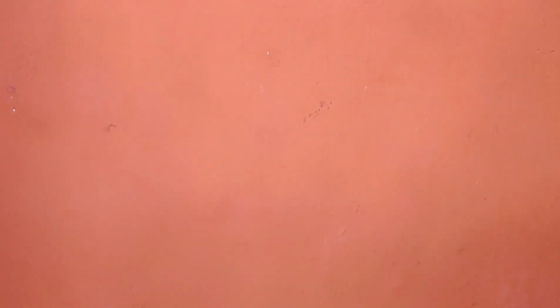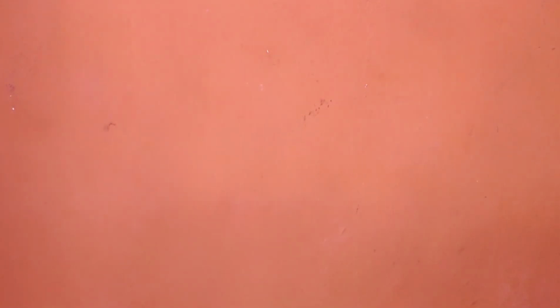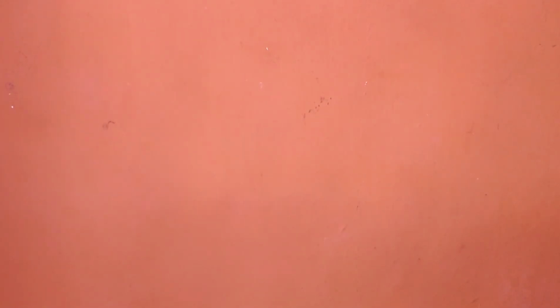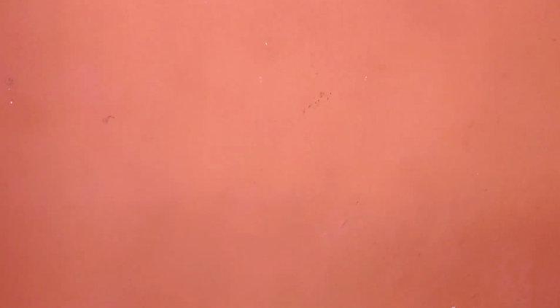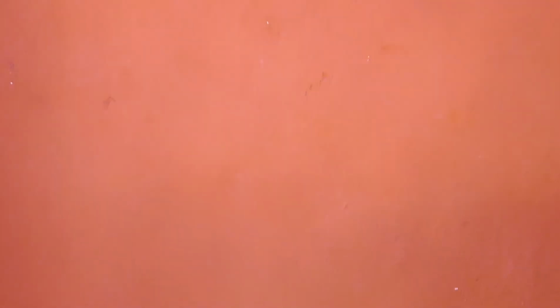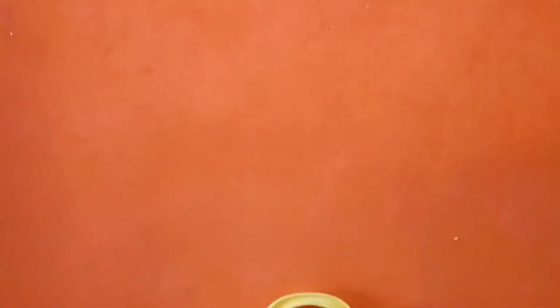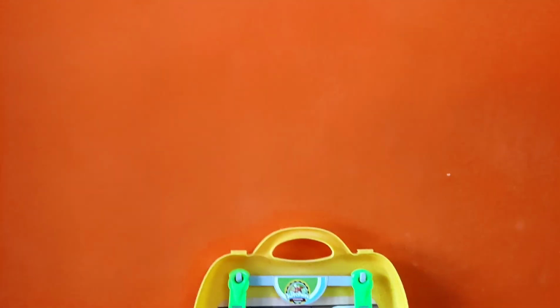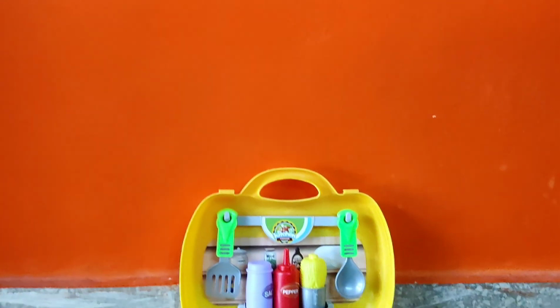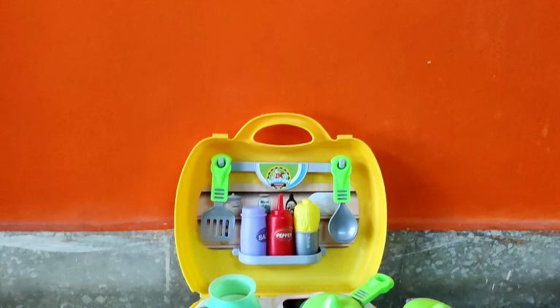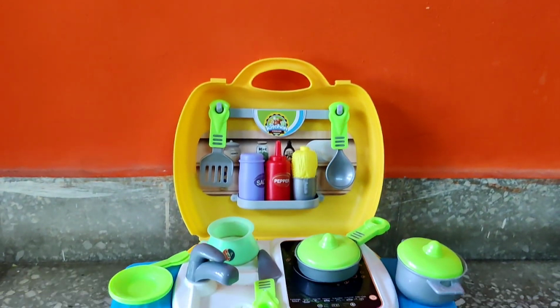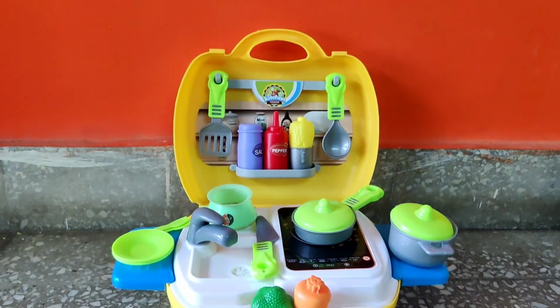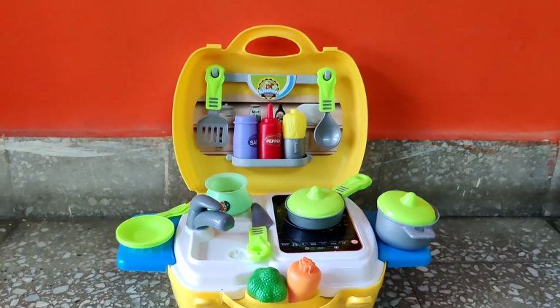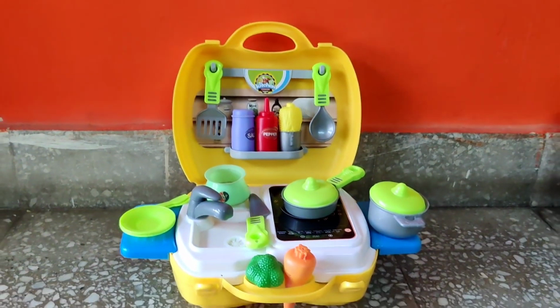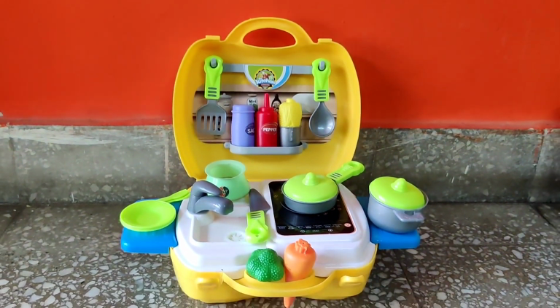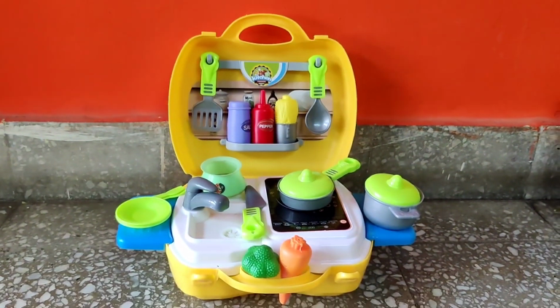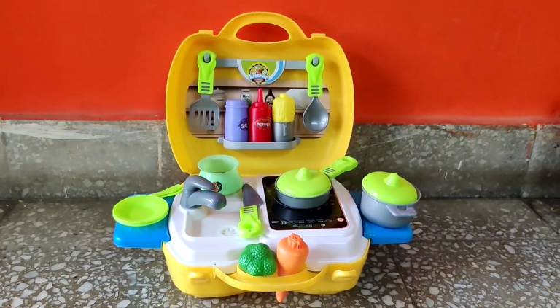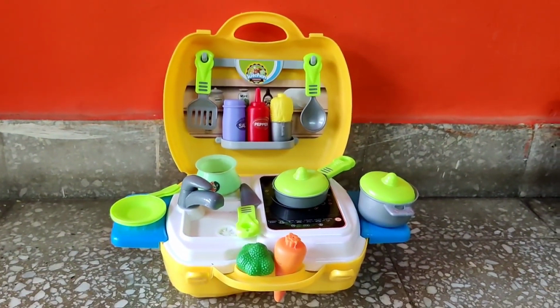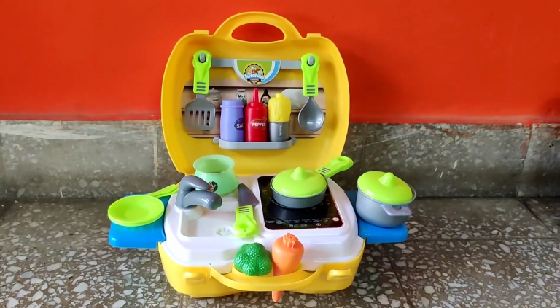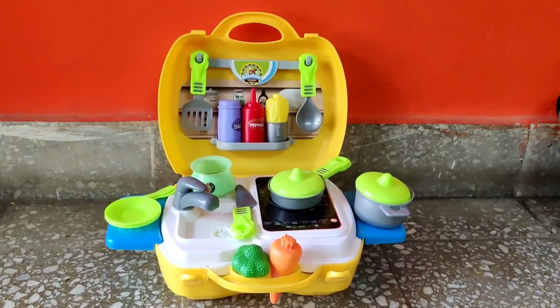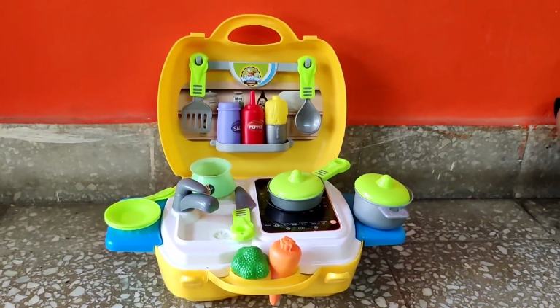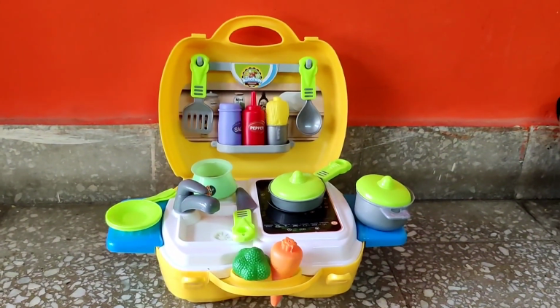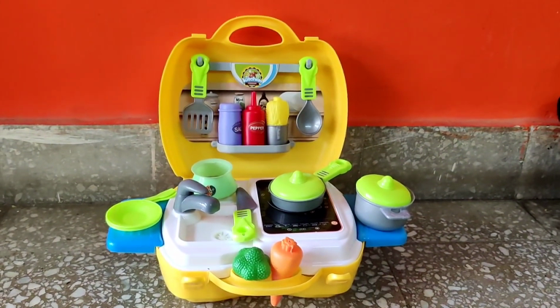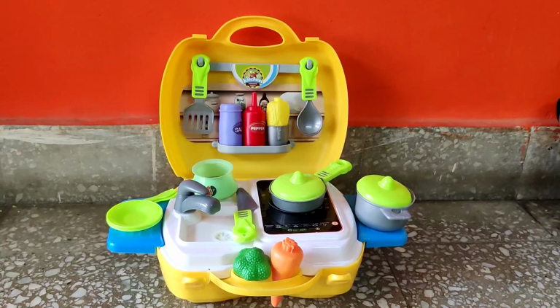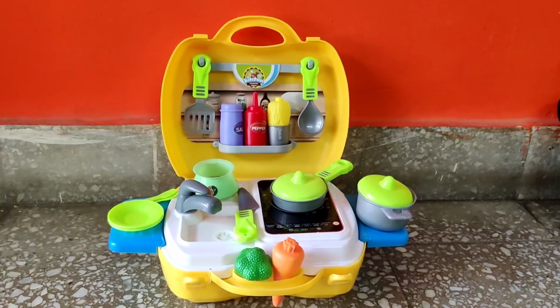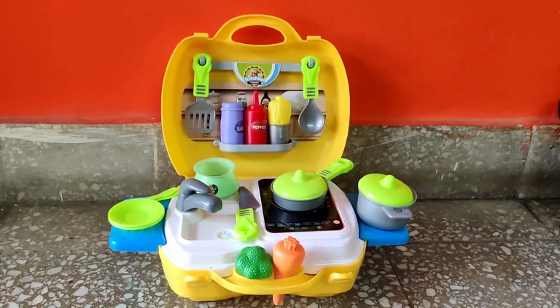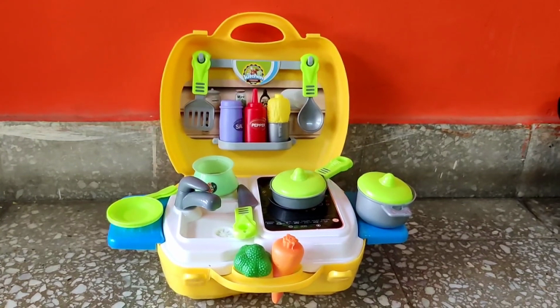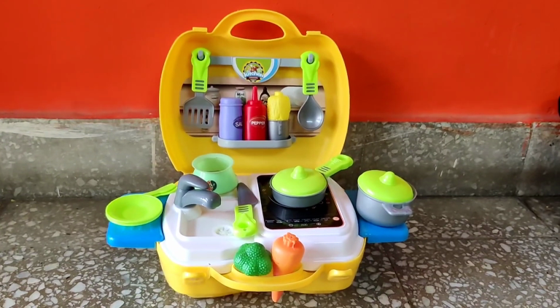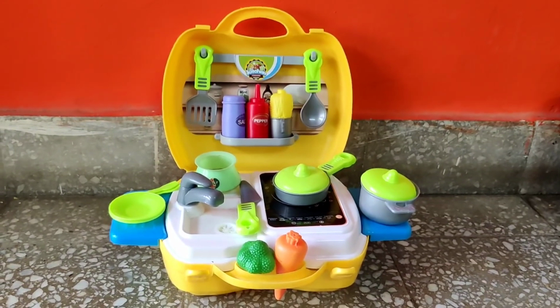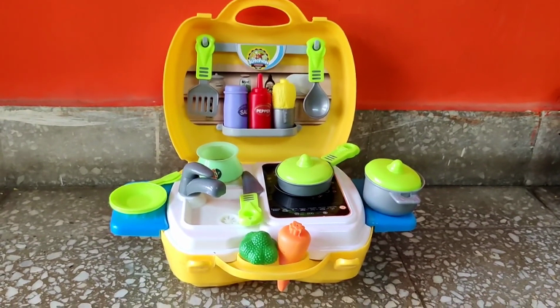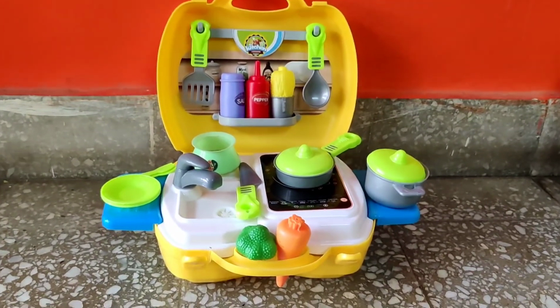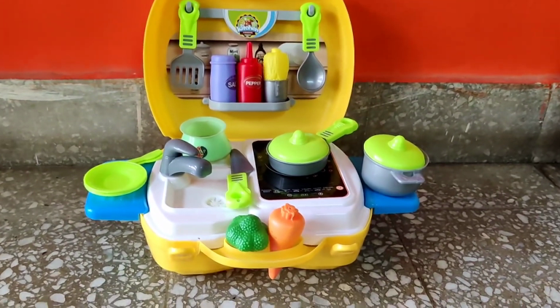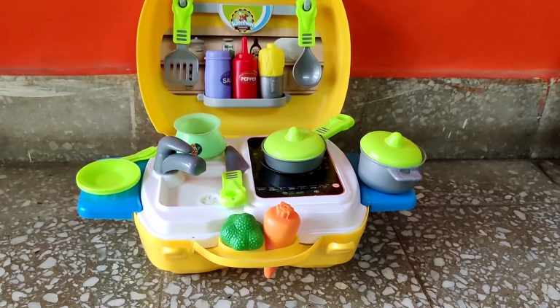Ta-da! We got a new kitchen set wherein we can cook, play and have so much fun.